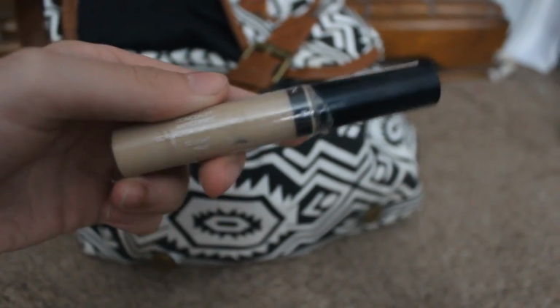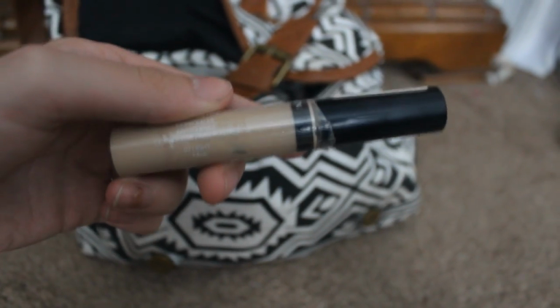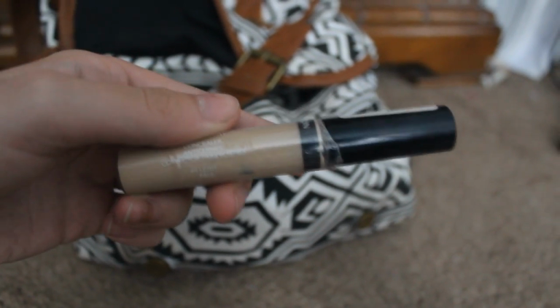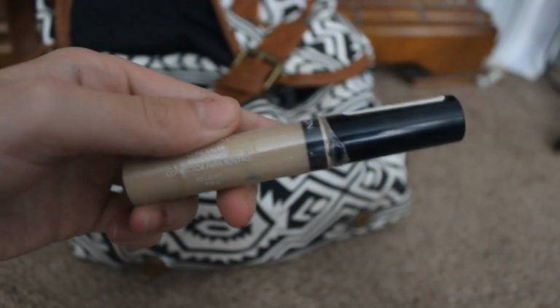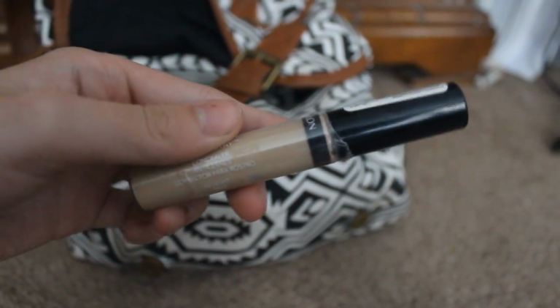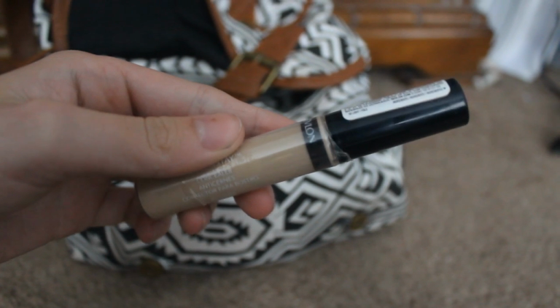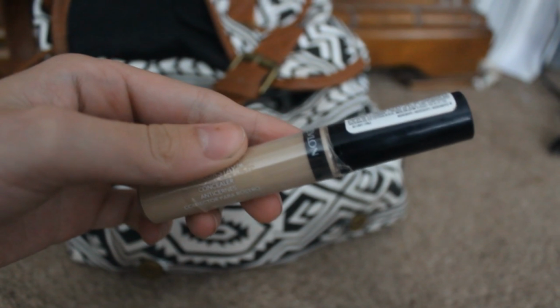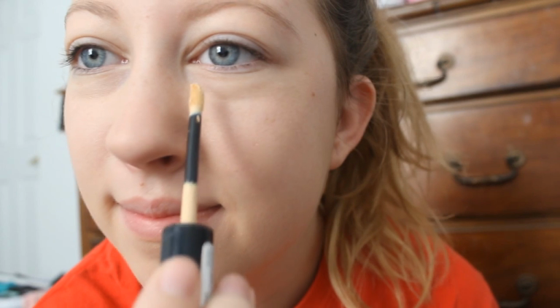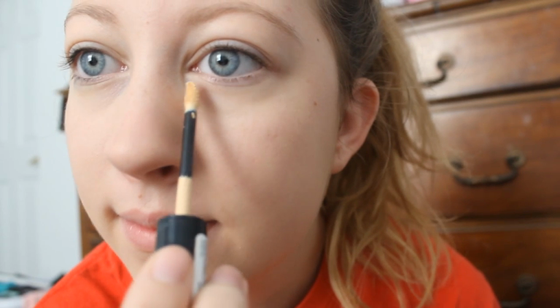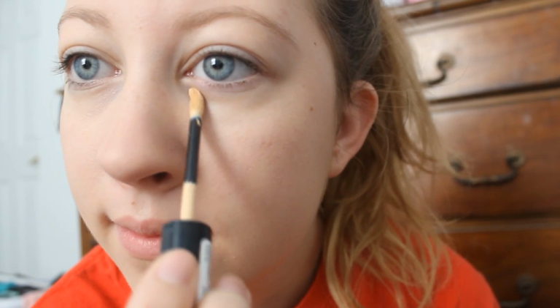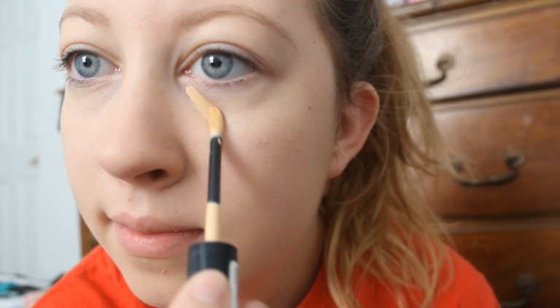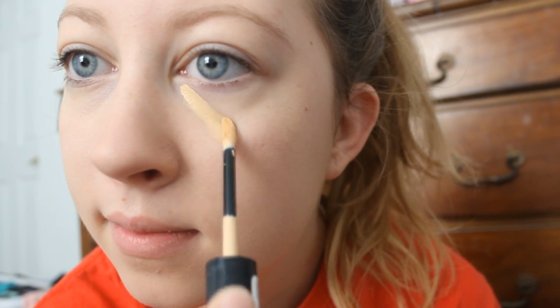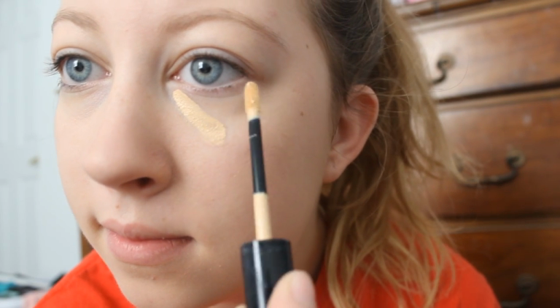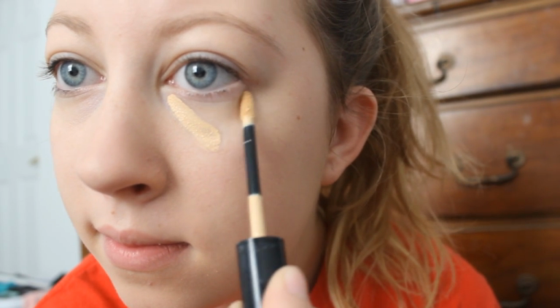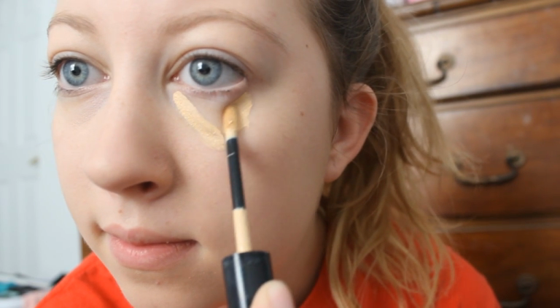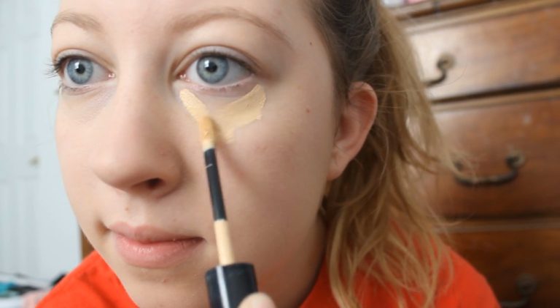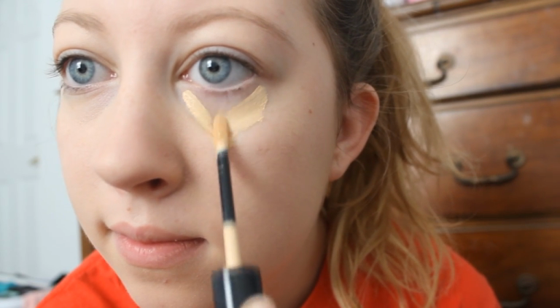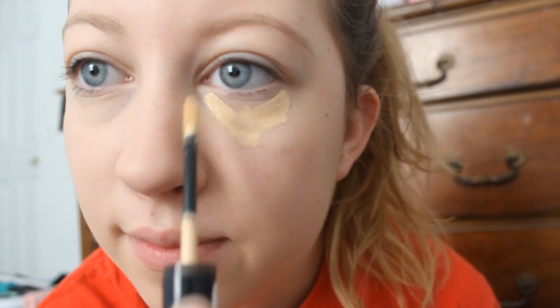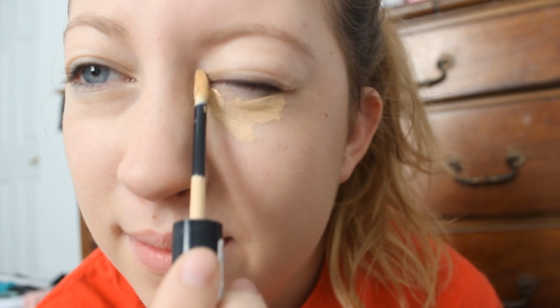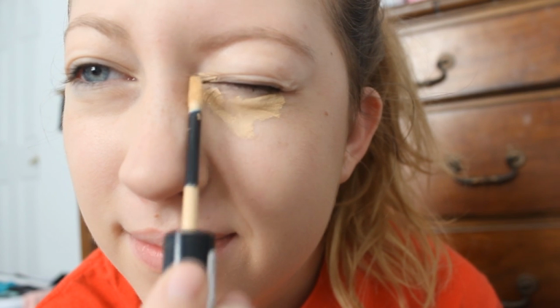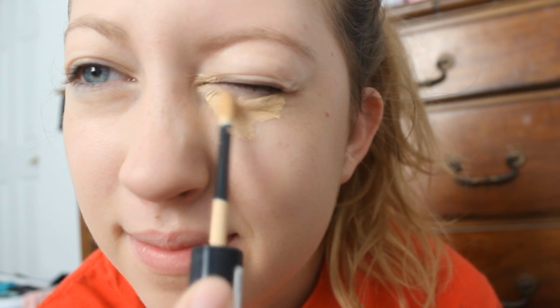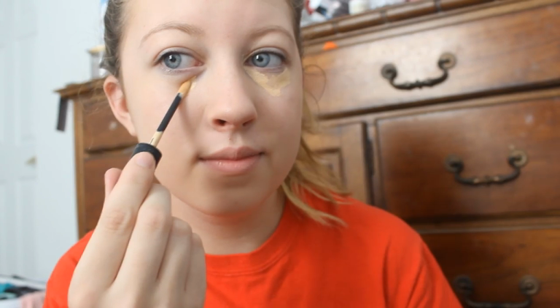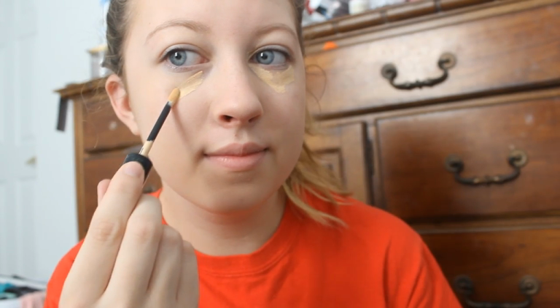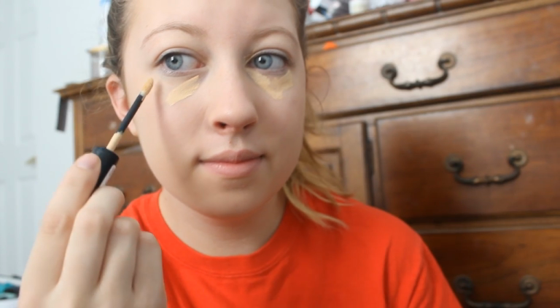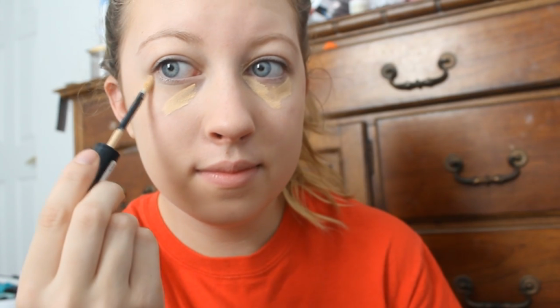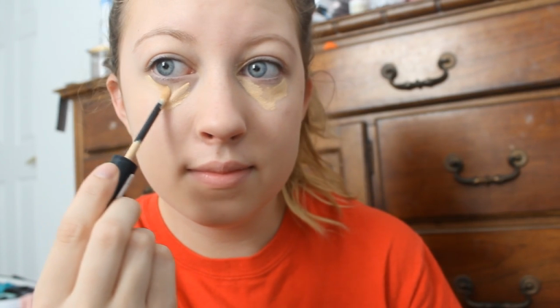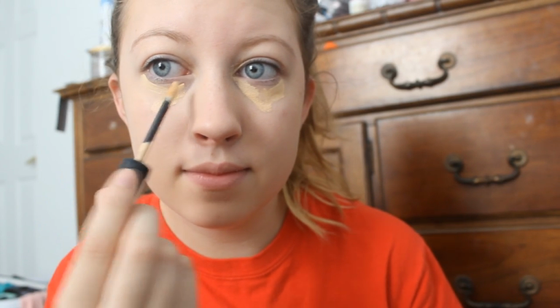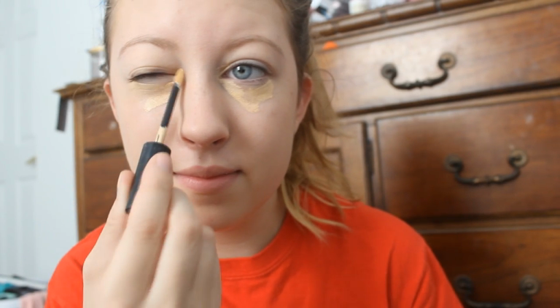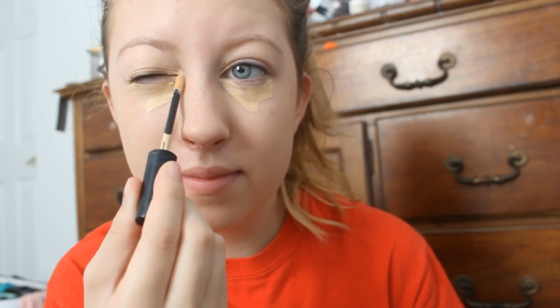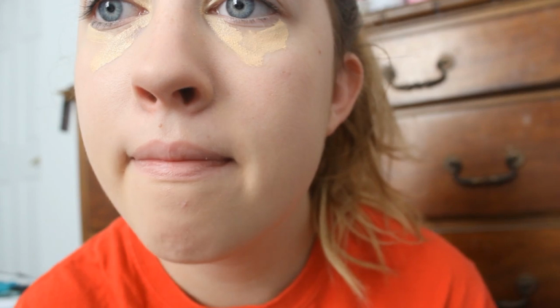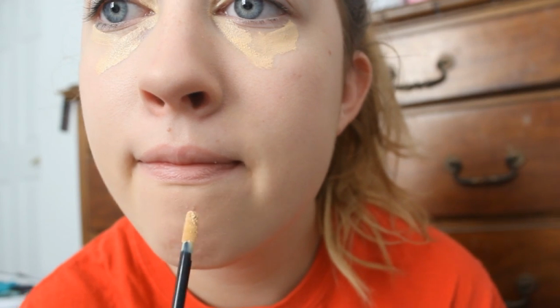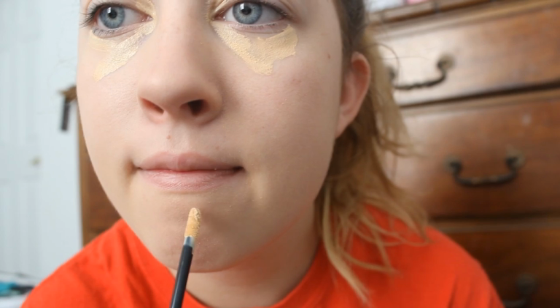Next, I'm going to conceal those horrible under eye circles from staying up and studying — or was it from staying up and watching YouTube videos? Whoops. I'll just be blending those in with my EcoTools brush.